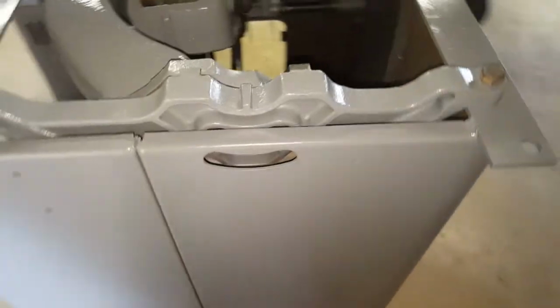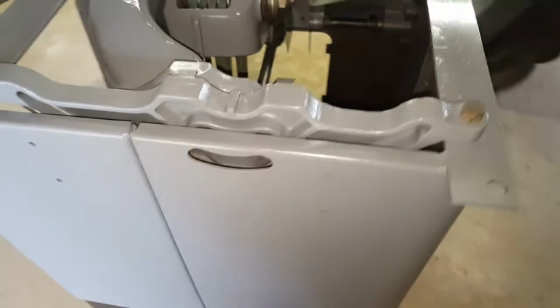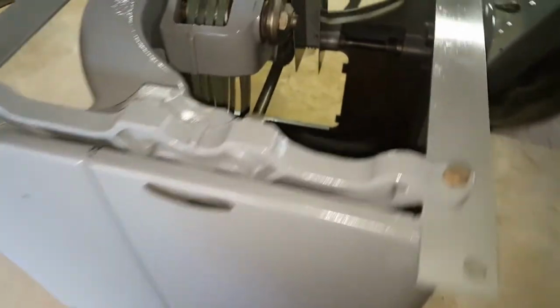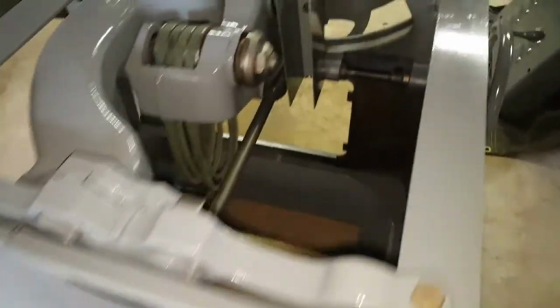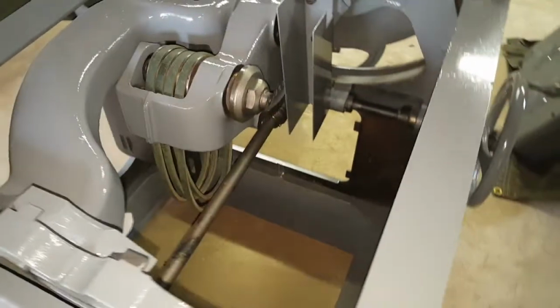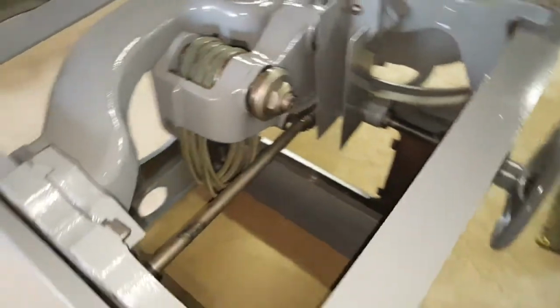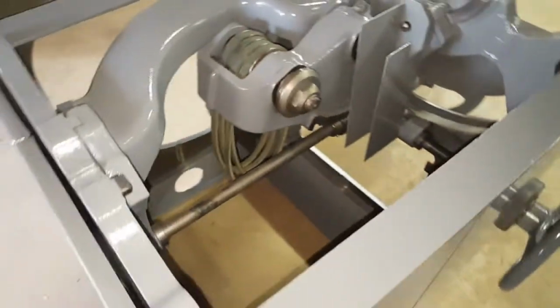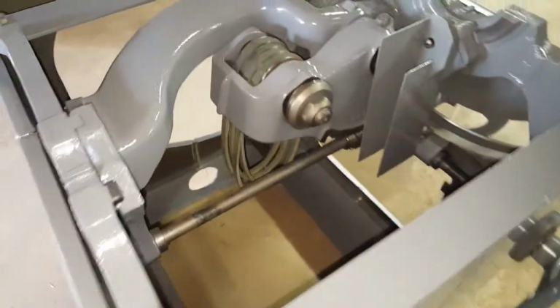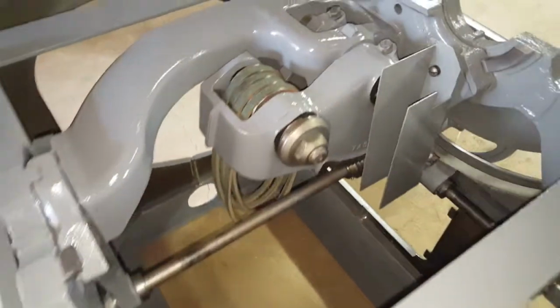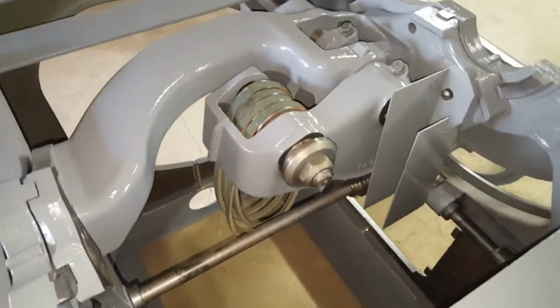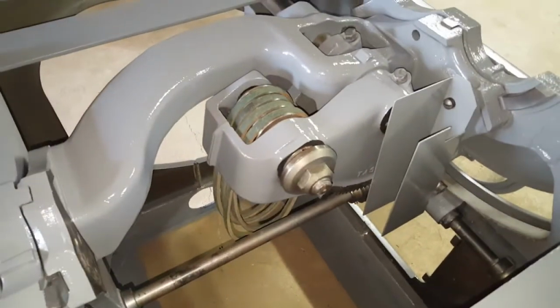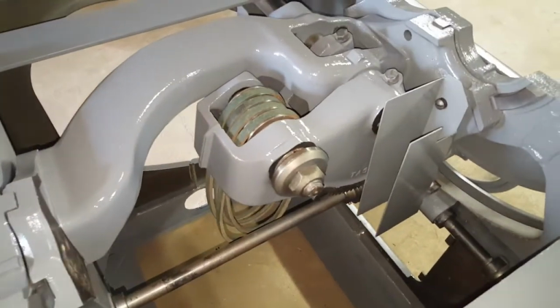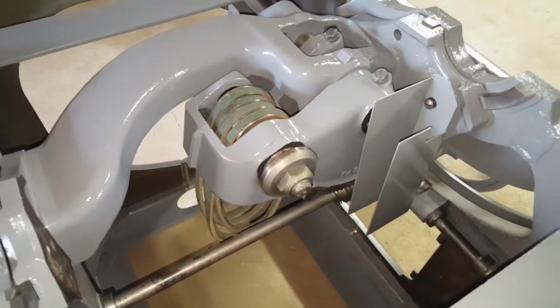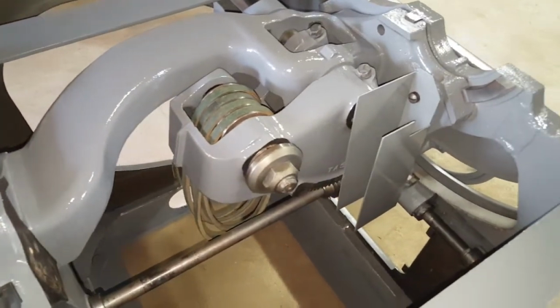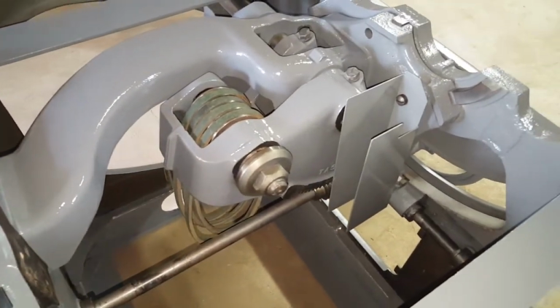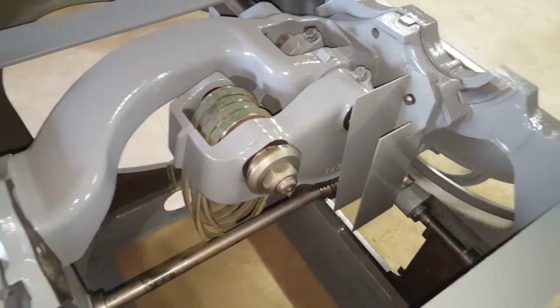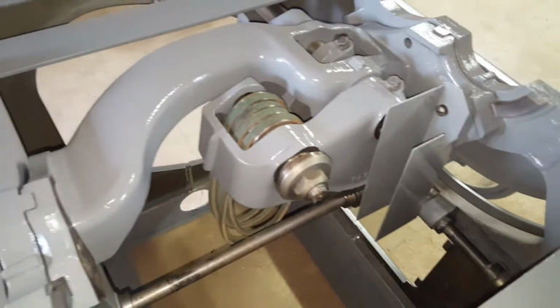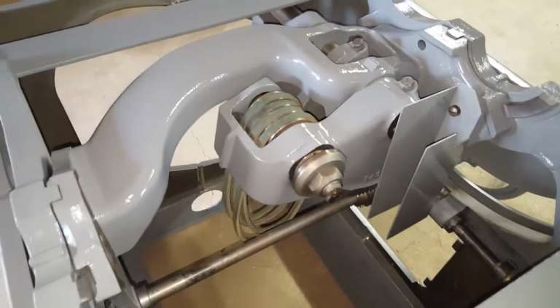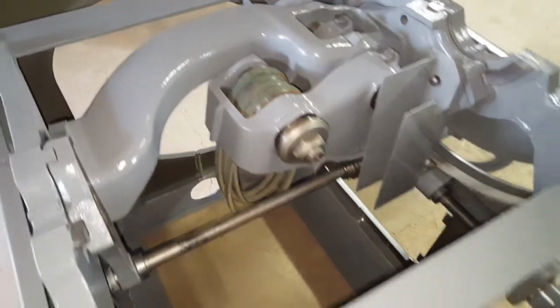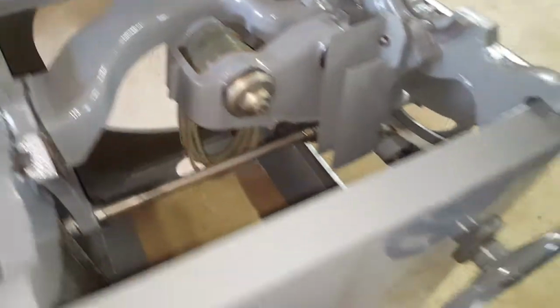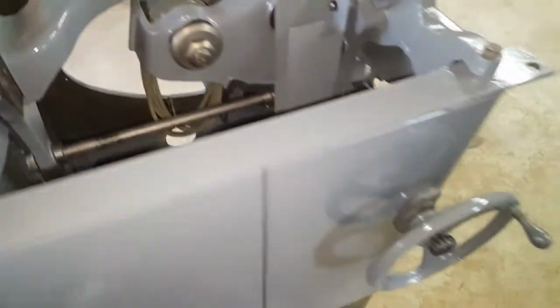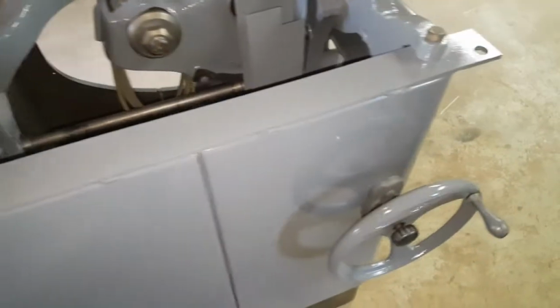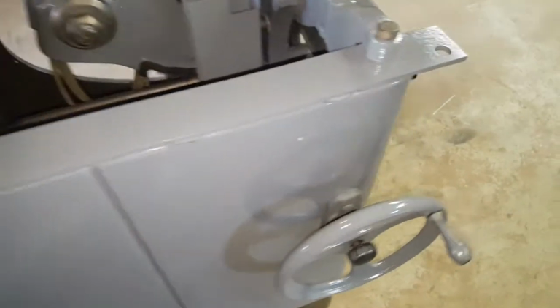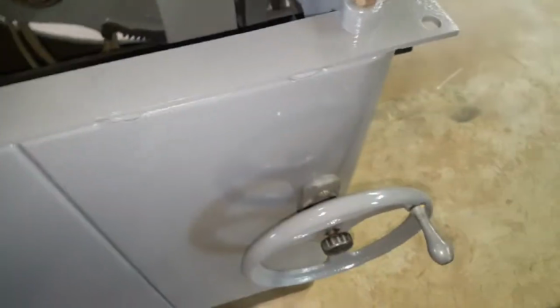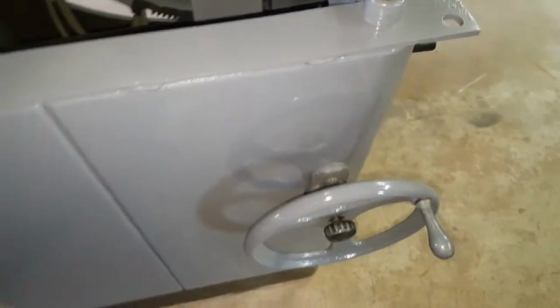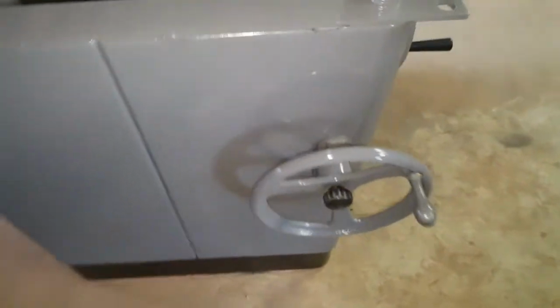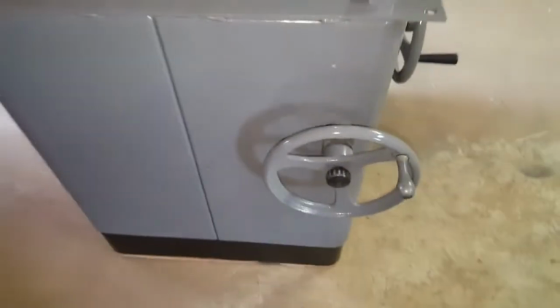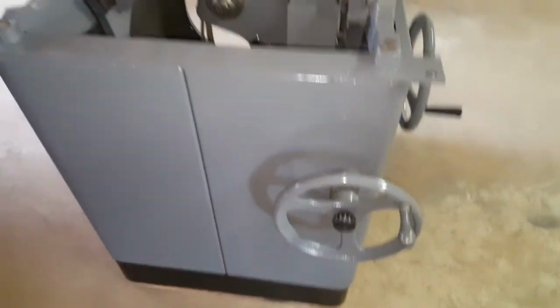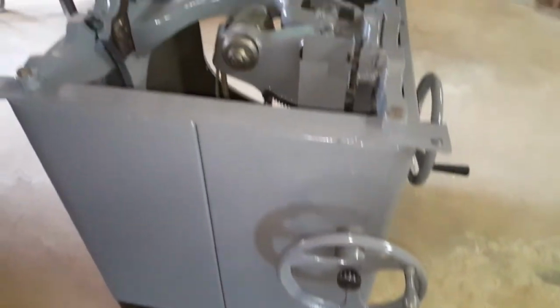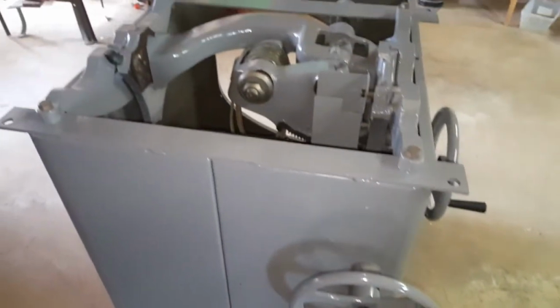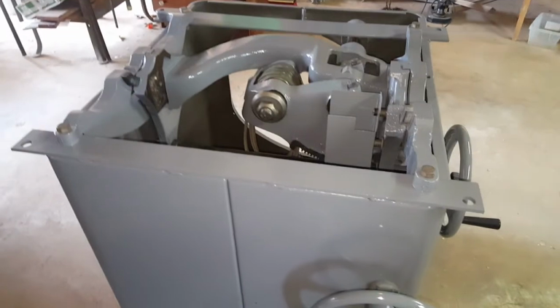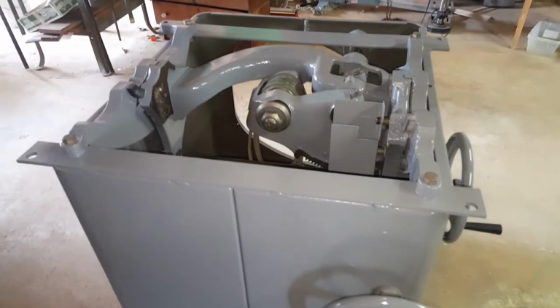I still need to get my motor starter on it. But there you go — the Delta 1214, almost ready for action.